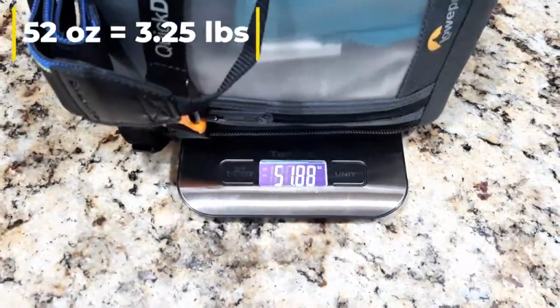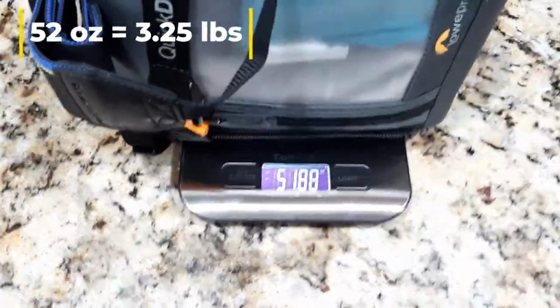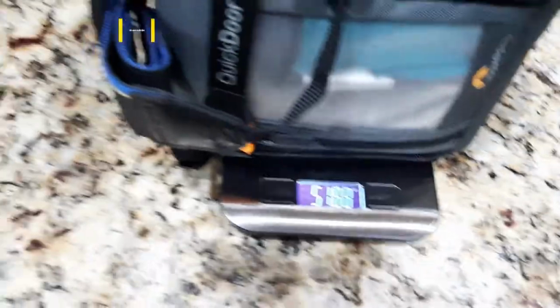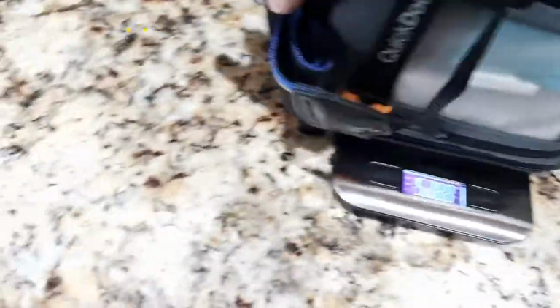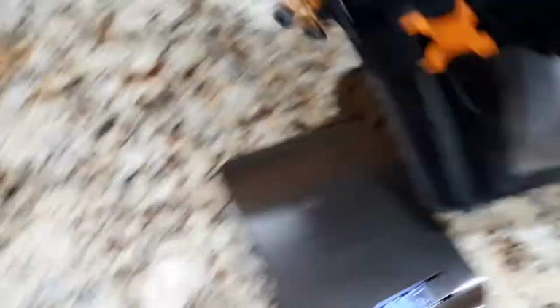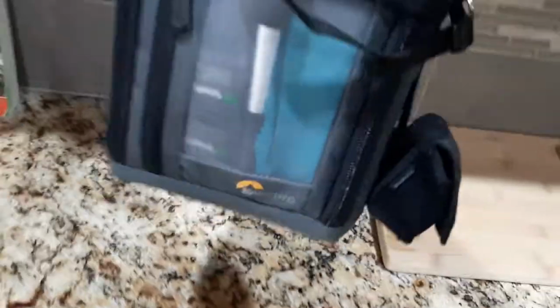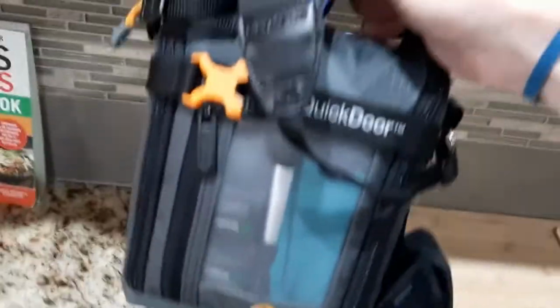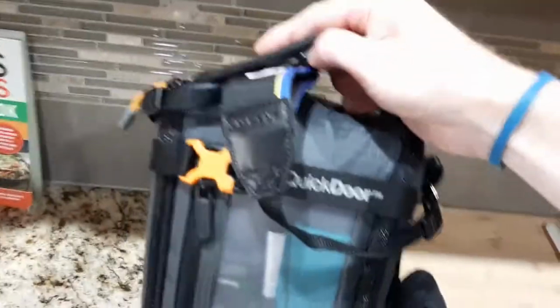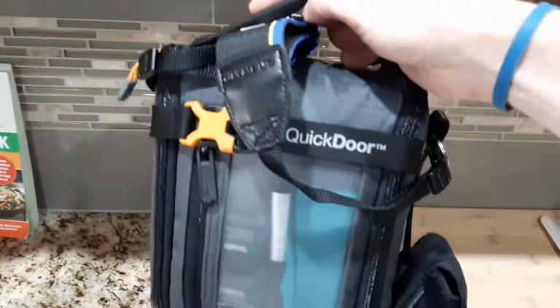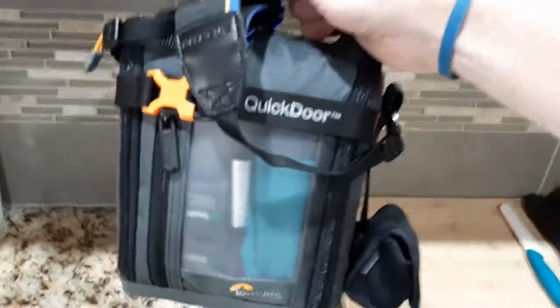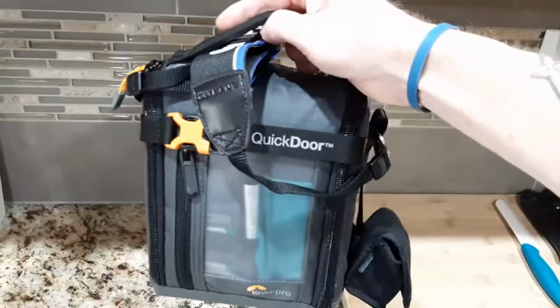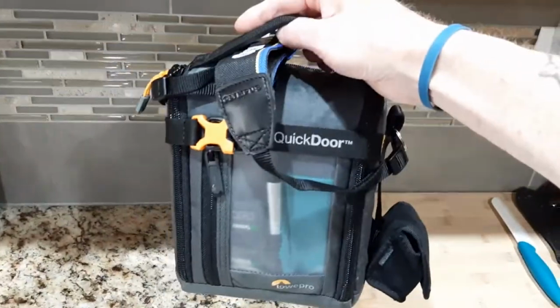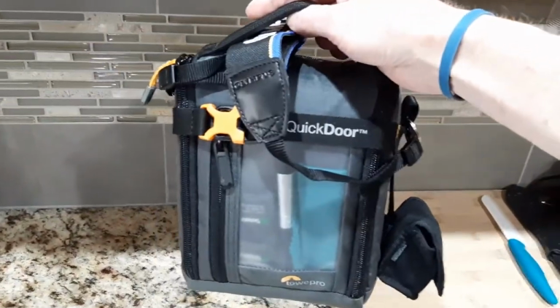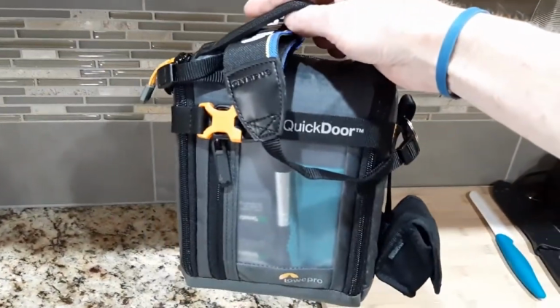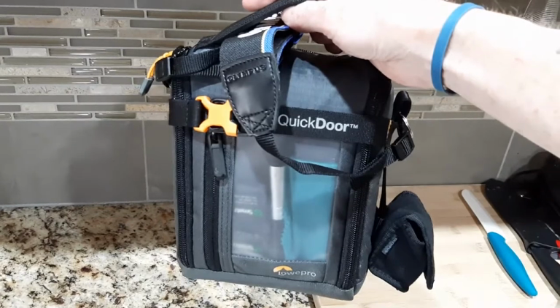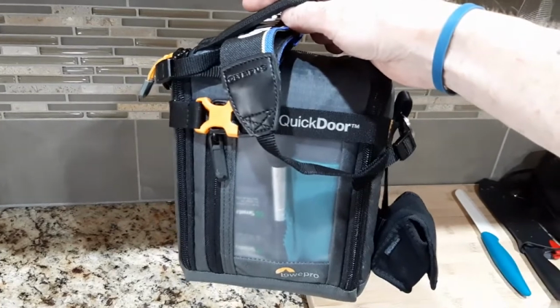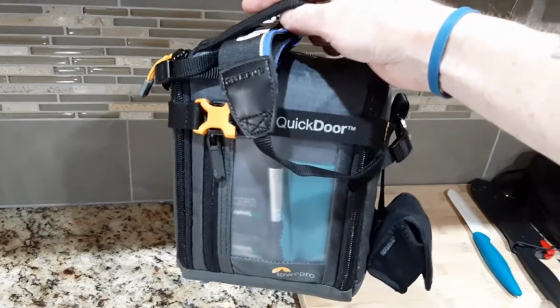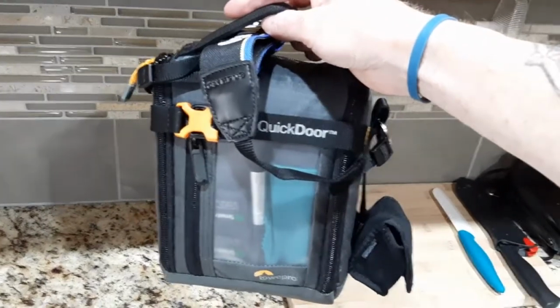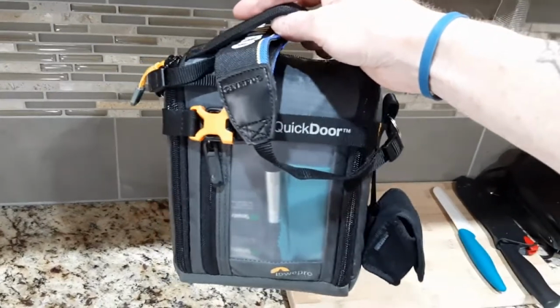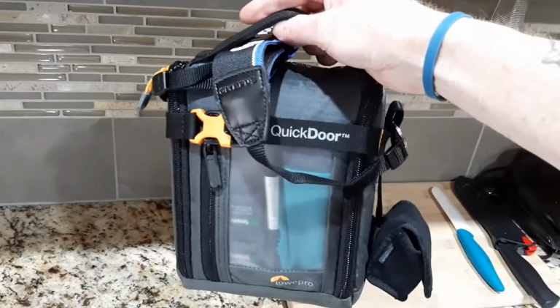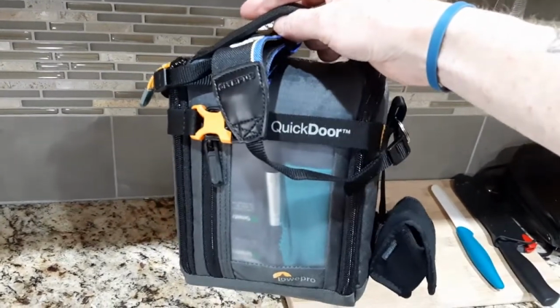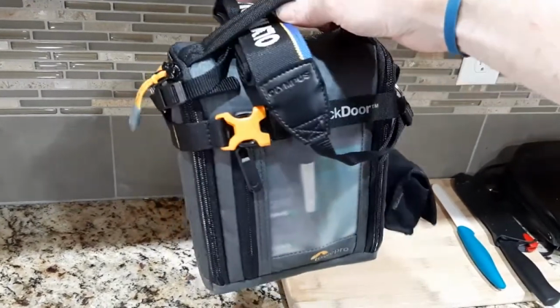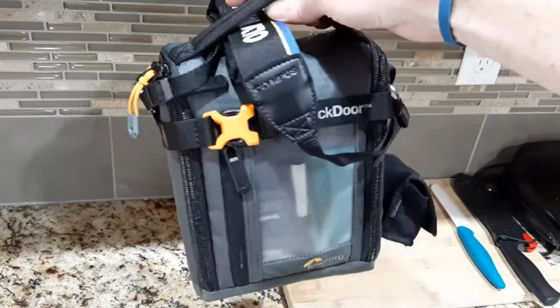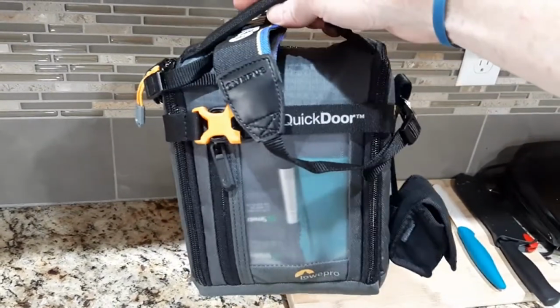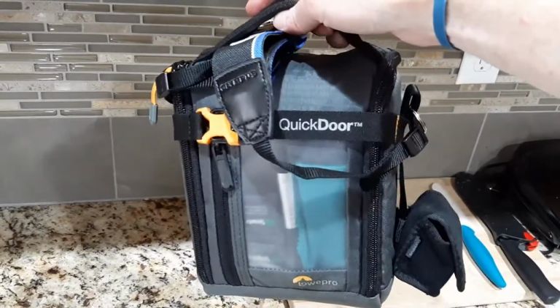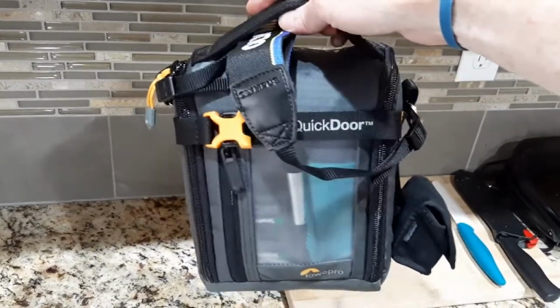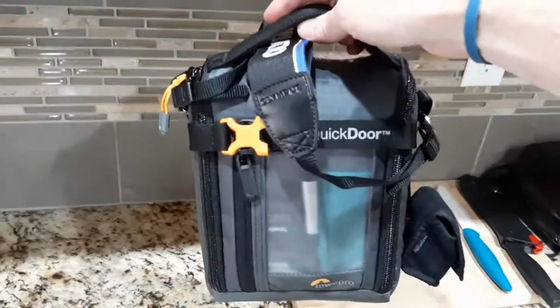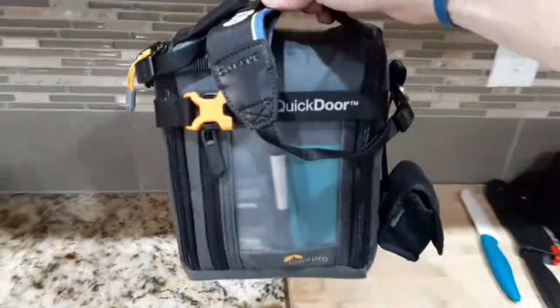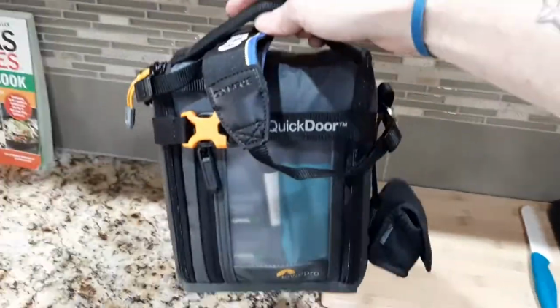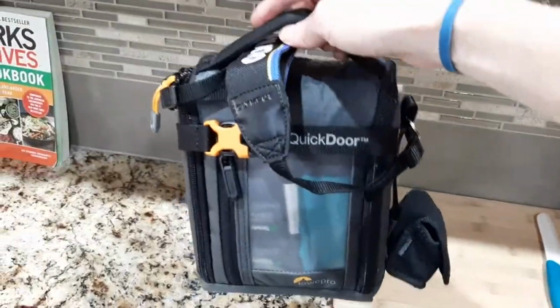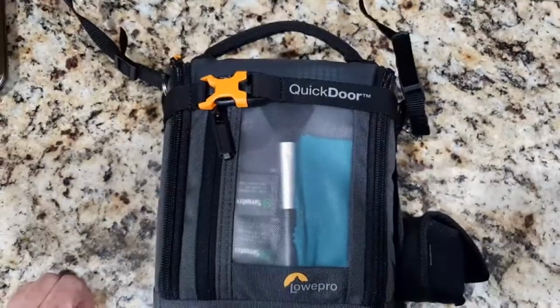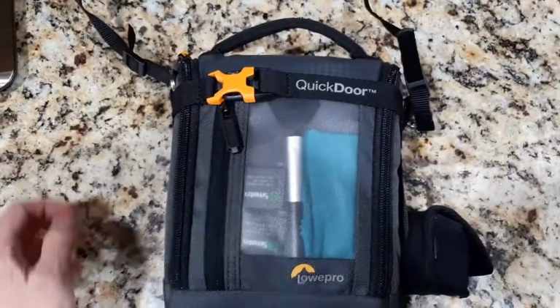You're looking at 3.25 pounds. So we're going to take a look and see what gear I have in it in just a second here, but that's a complete setup in under three and a half pounds — 3.25 pounds. Let's pop this open.